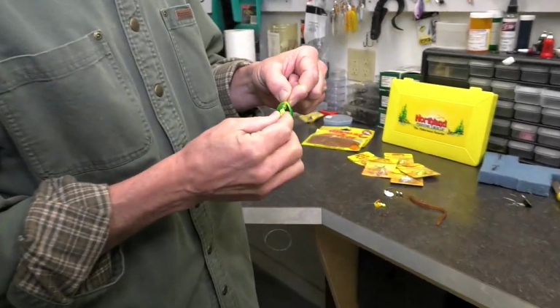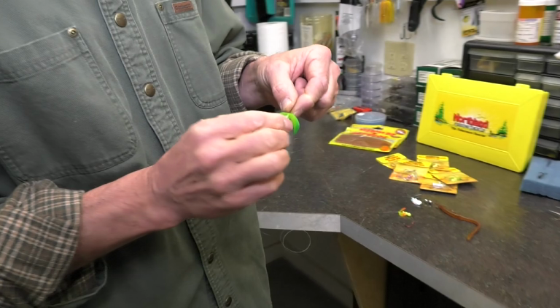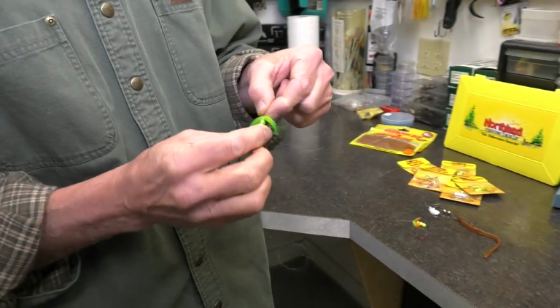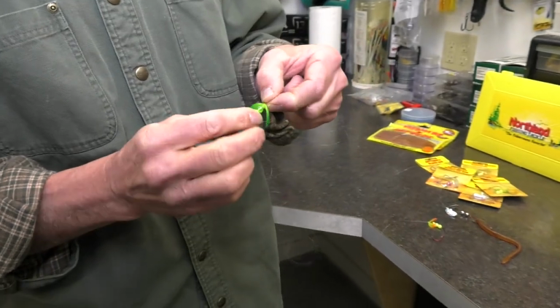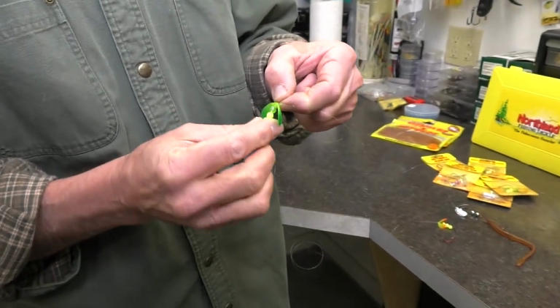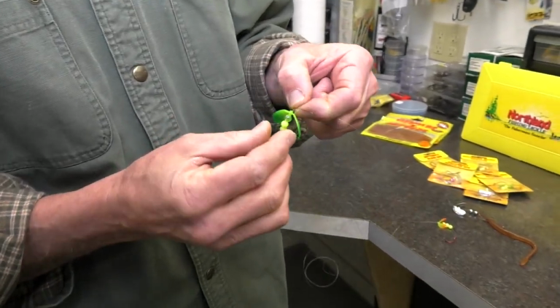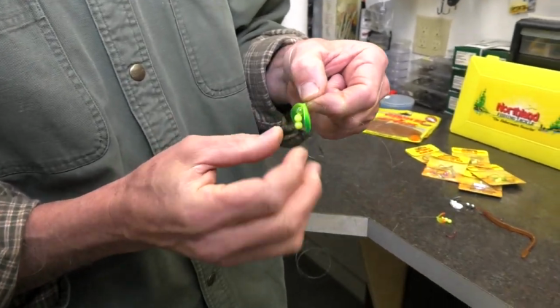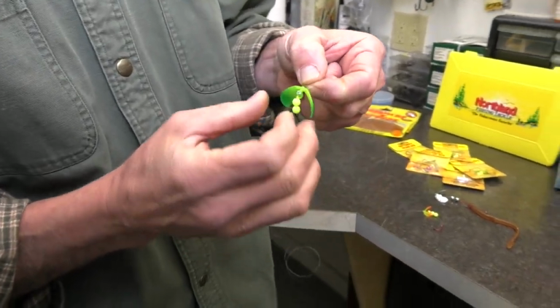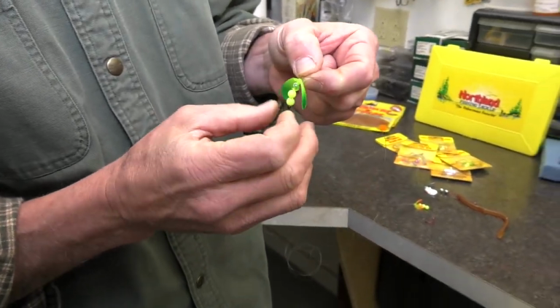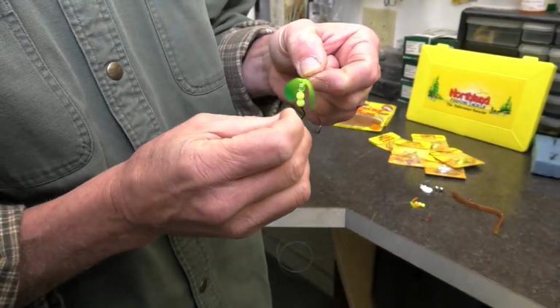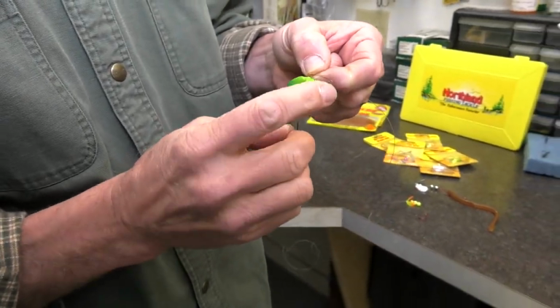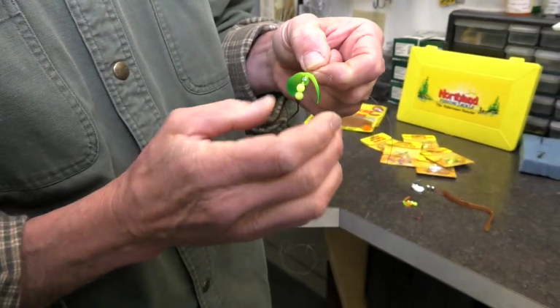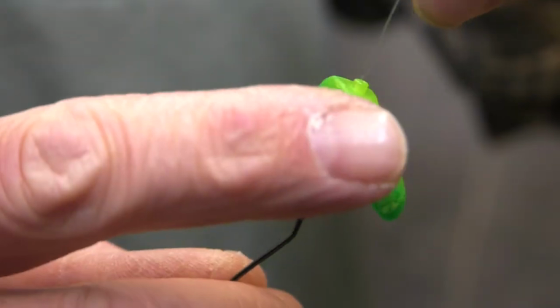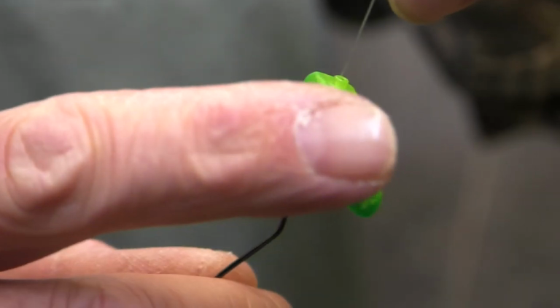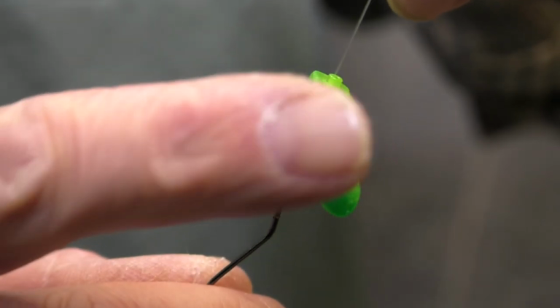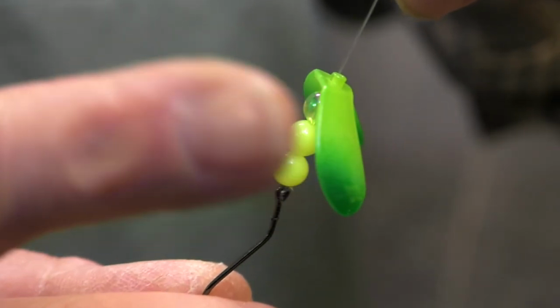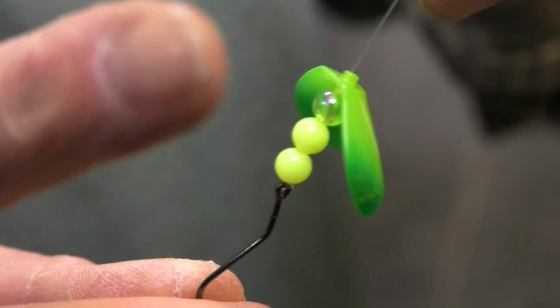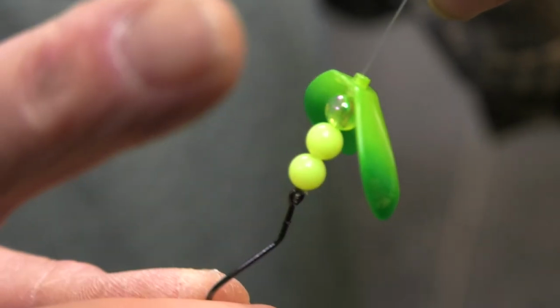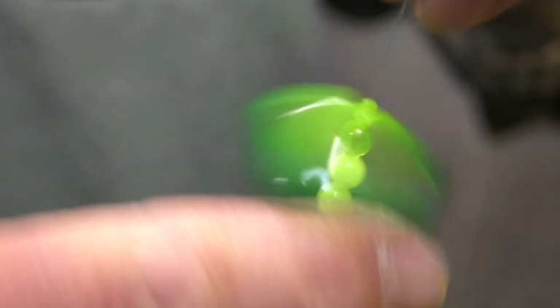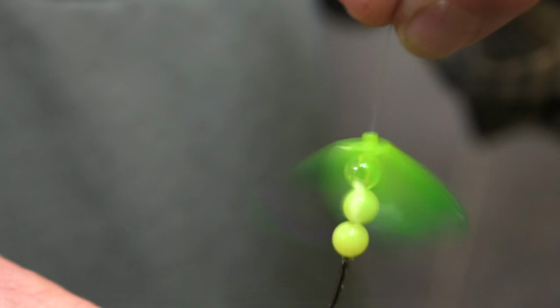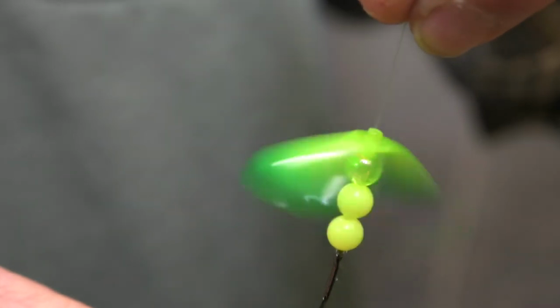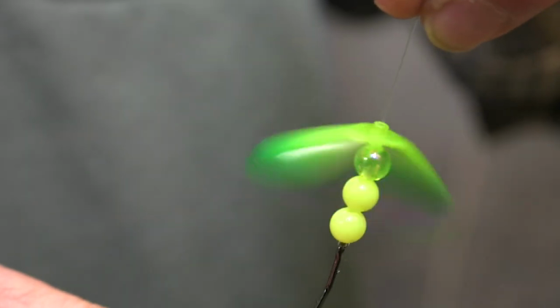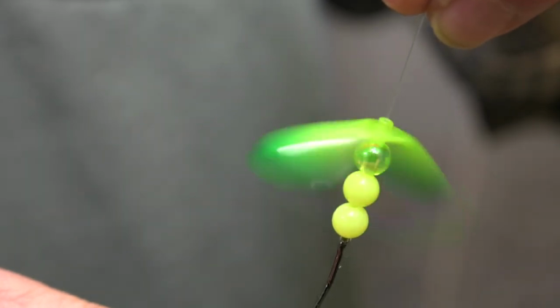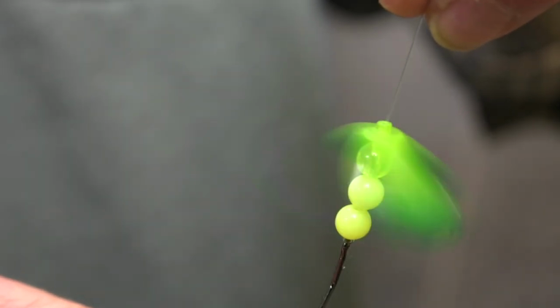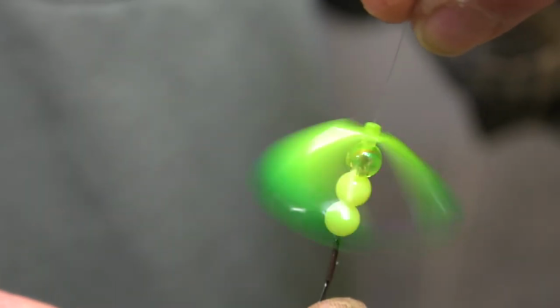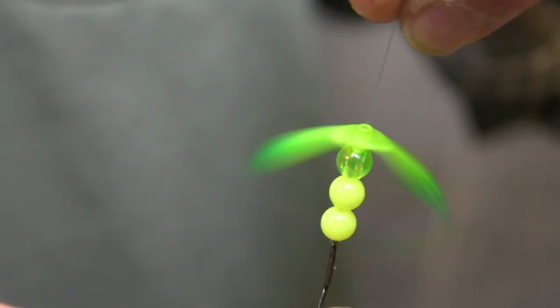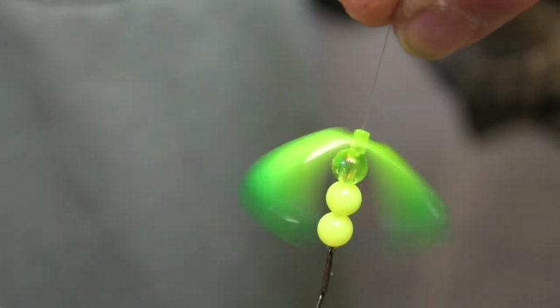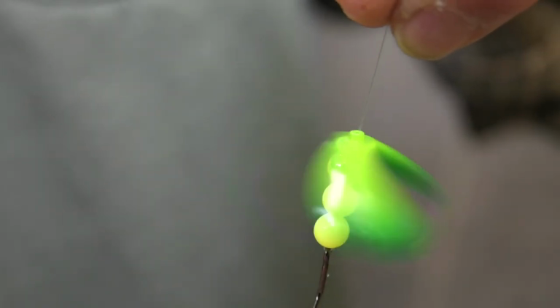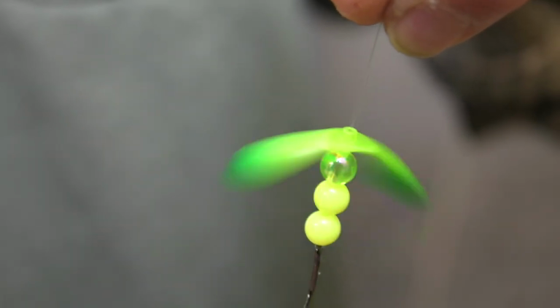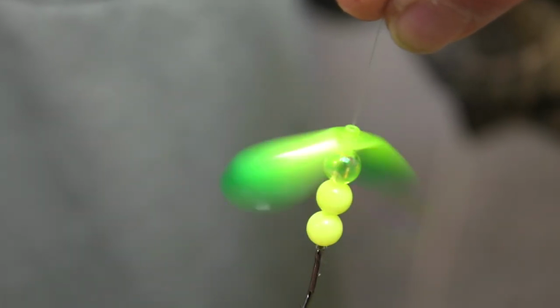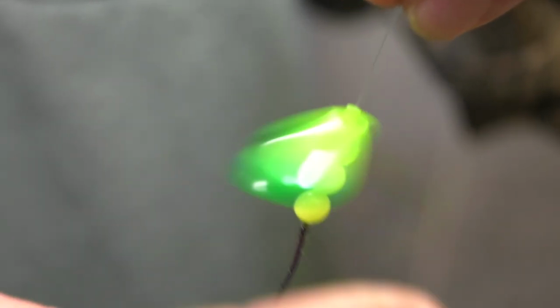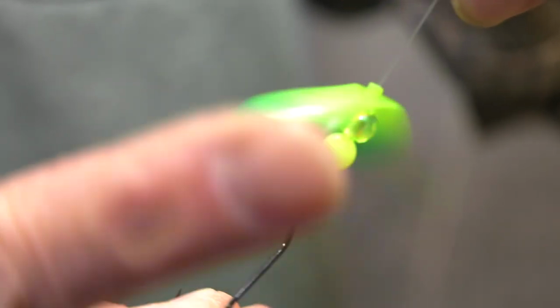This is the new Butterfly Blade from Northland Fish and Tackle. The first thing you're going to notice about this blade is it's polycarbonate — so it's unlike anything you've ever seen.